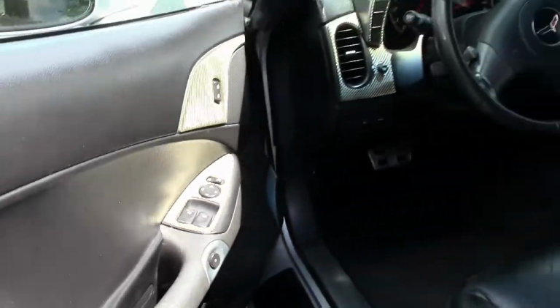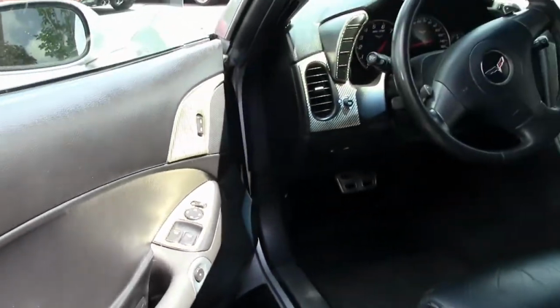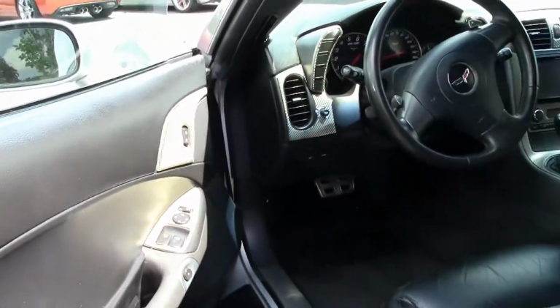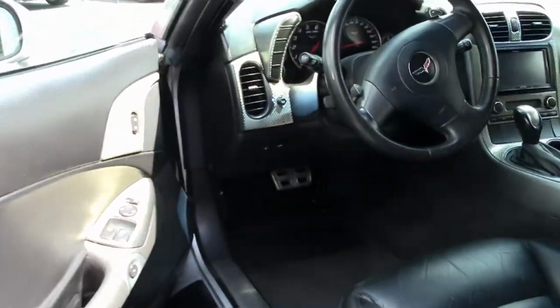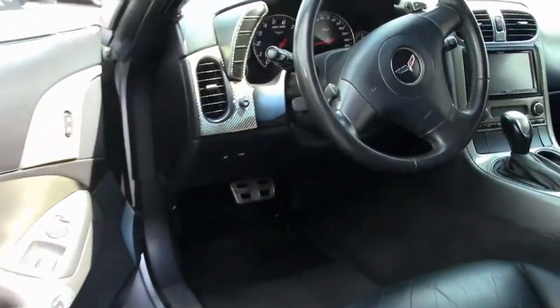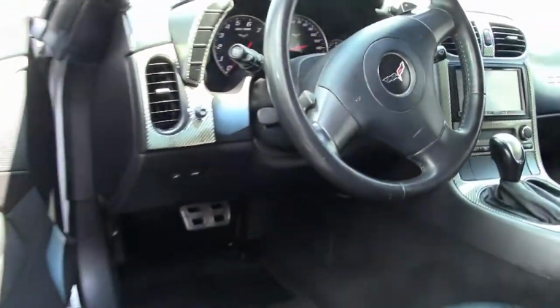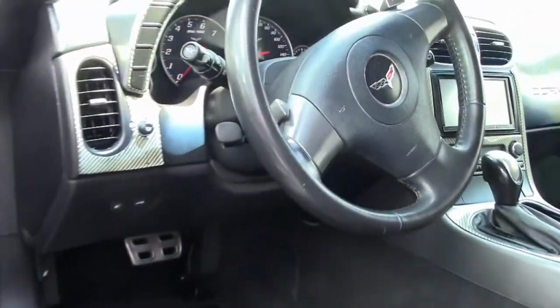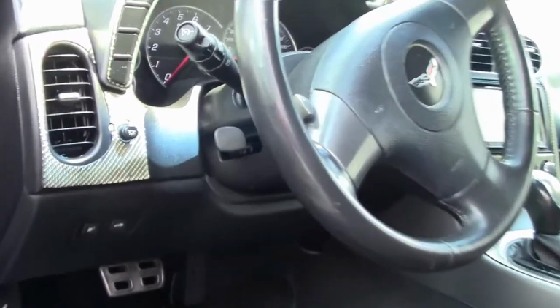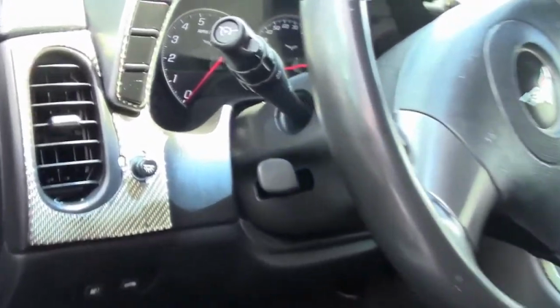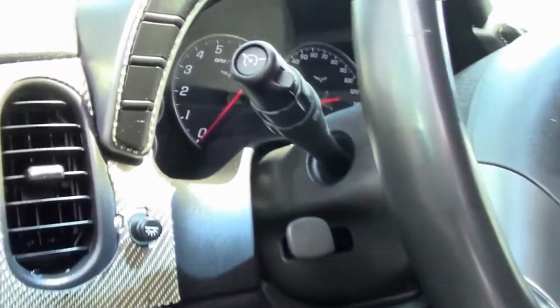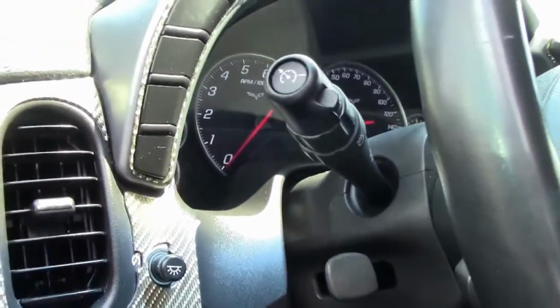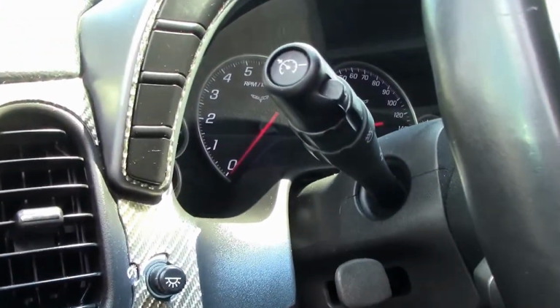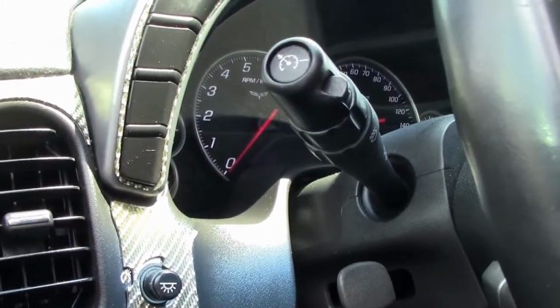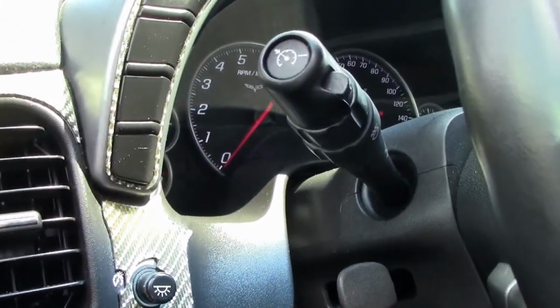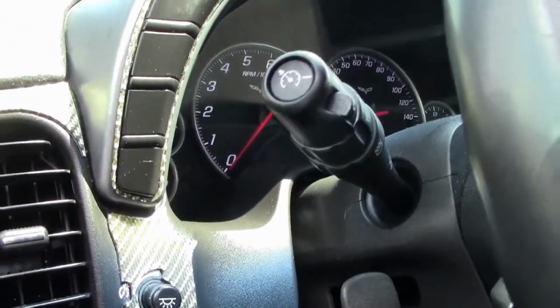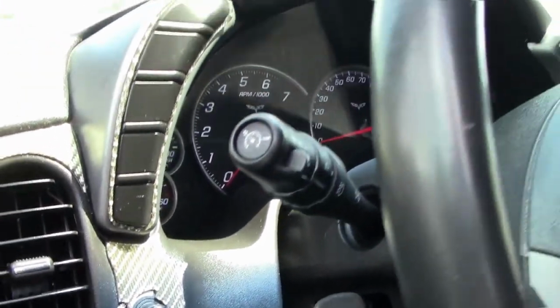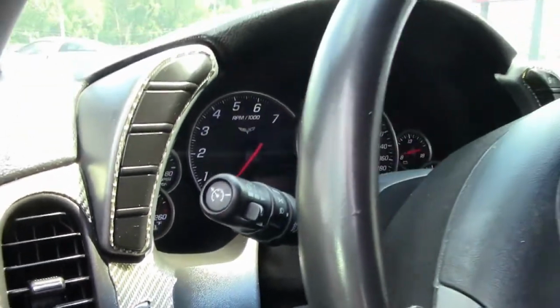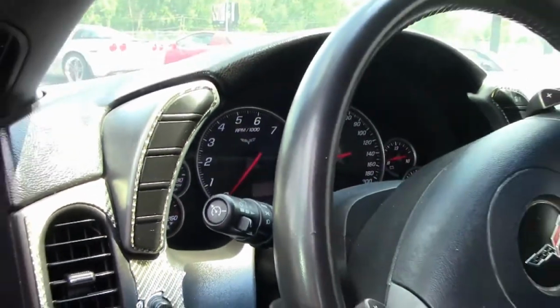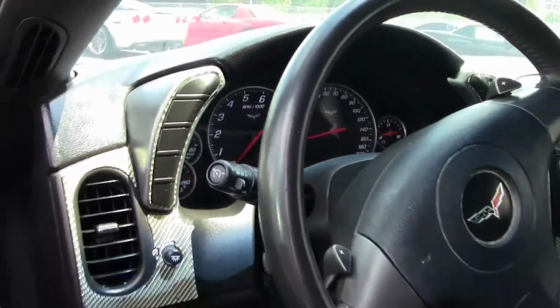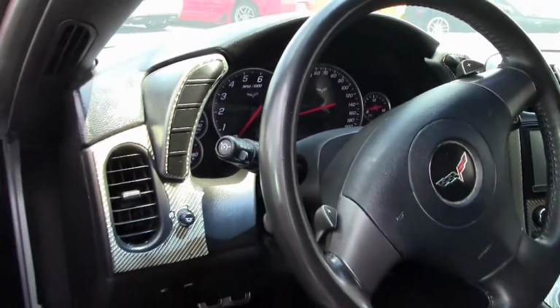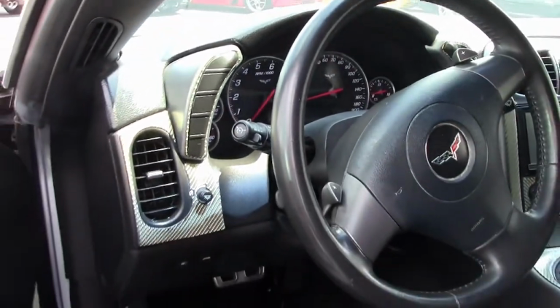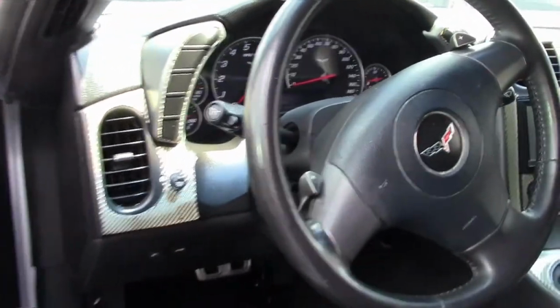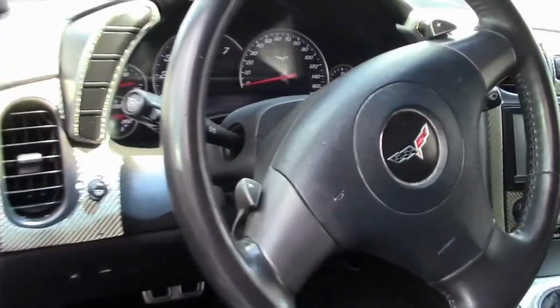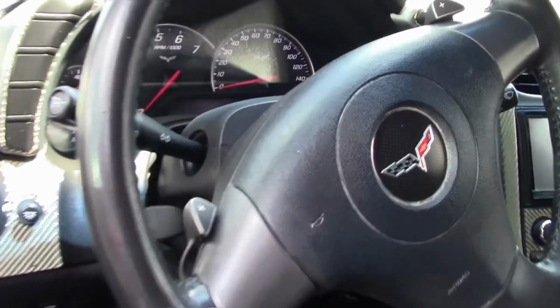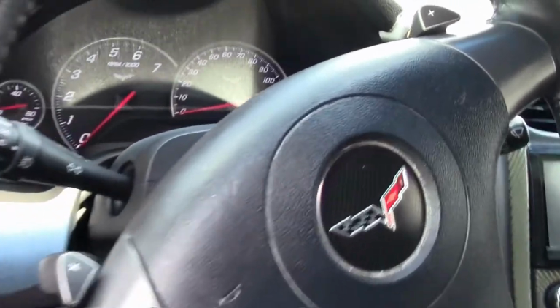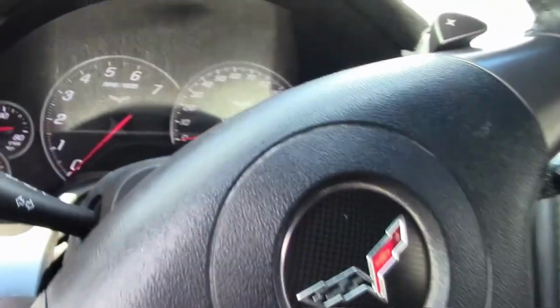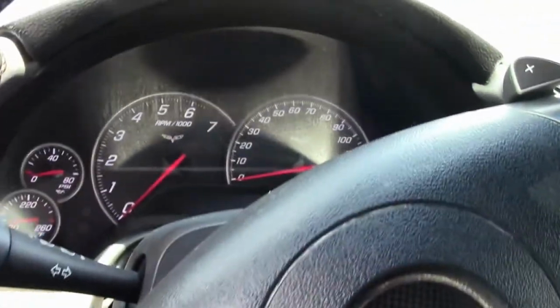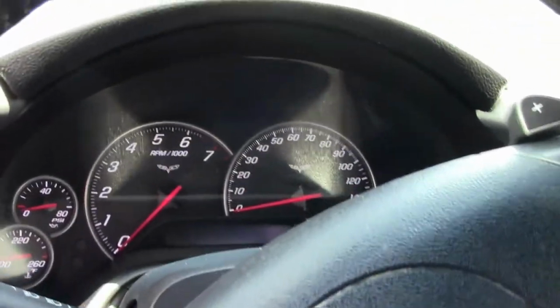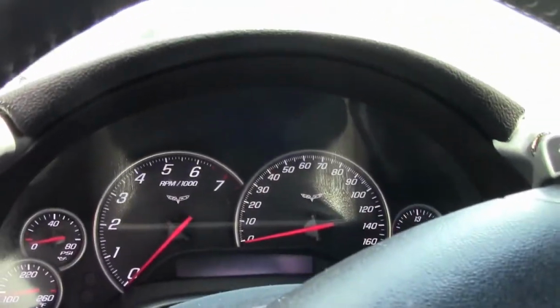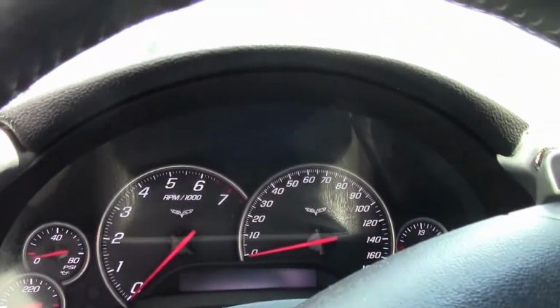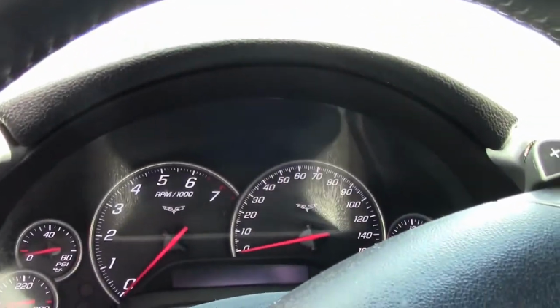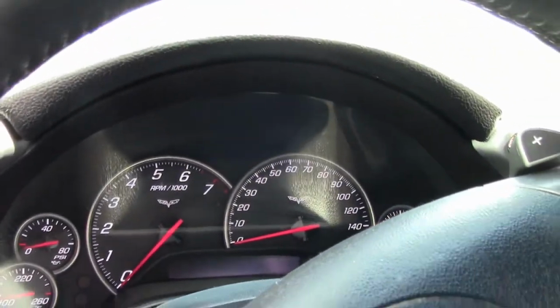This car comes with a clean Carfax, and this 2006 Corvette shows 82,478 miles, and it comes with a ton of added accessories.